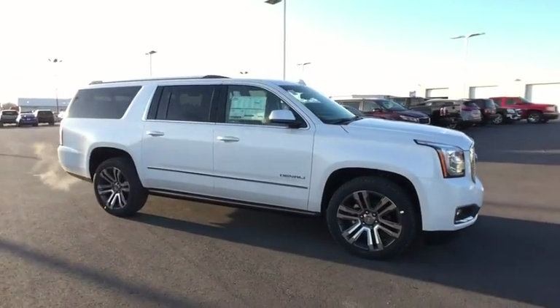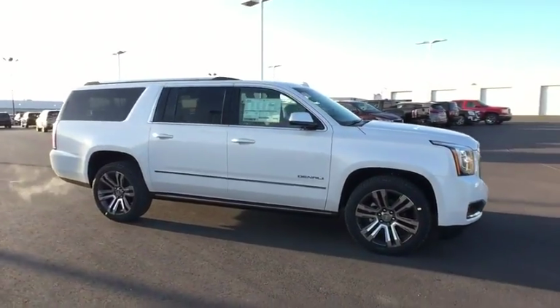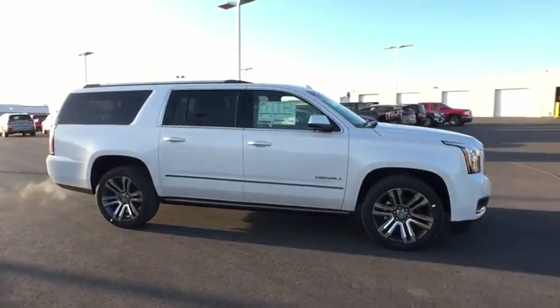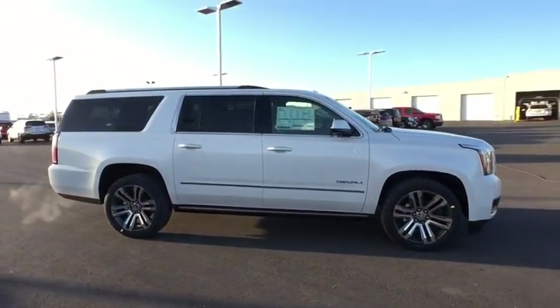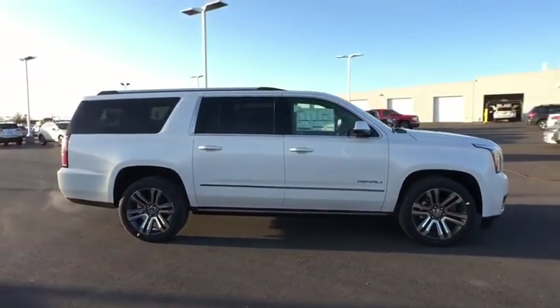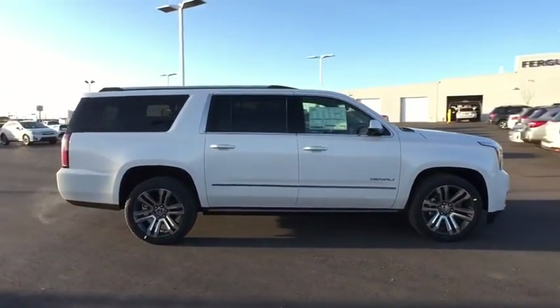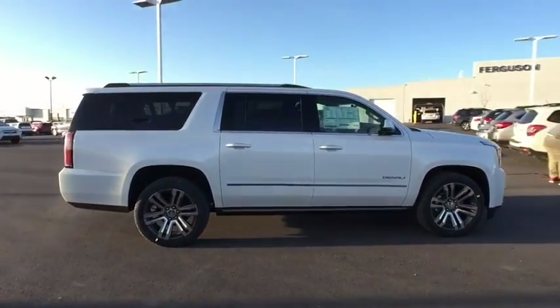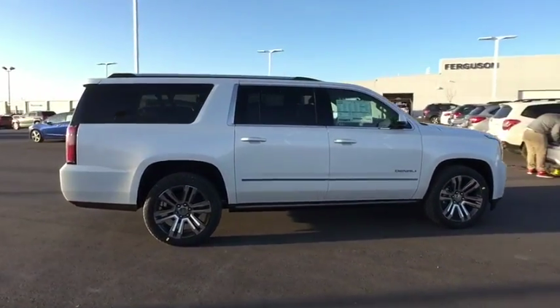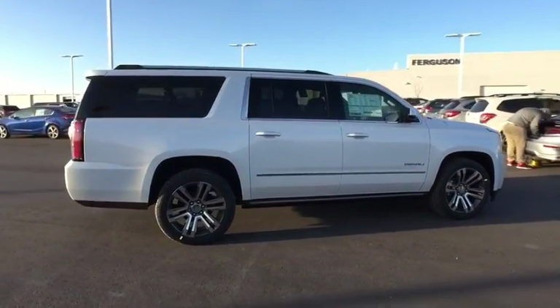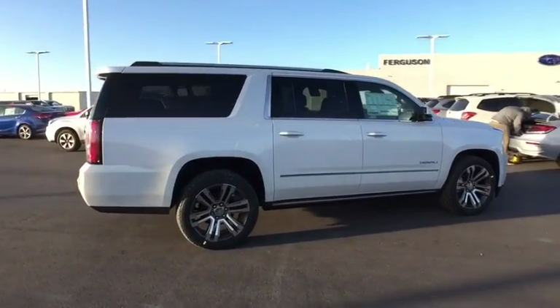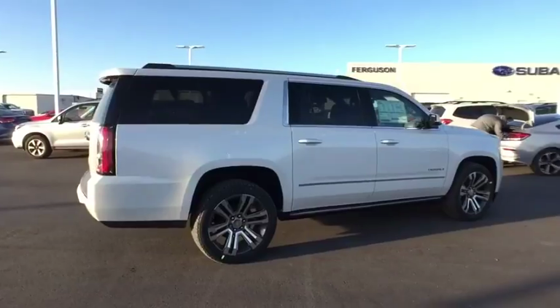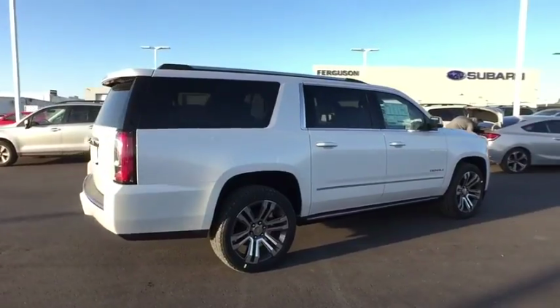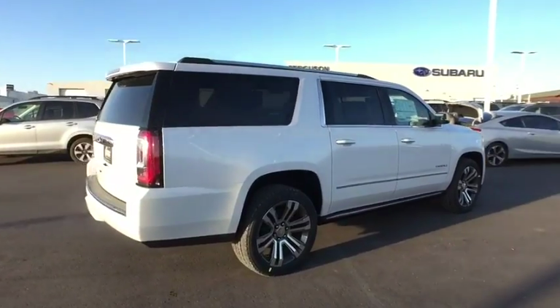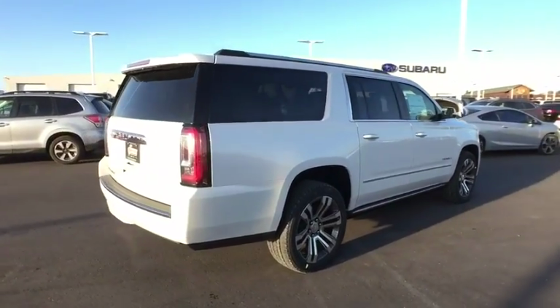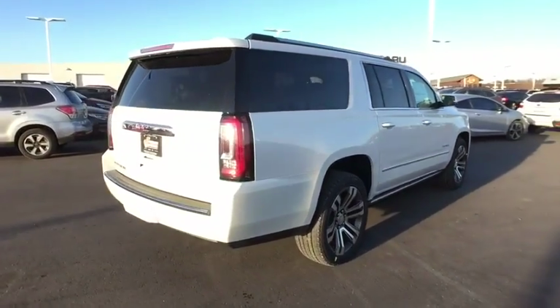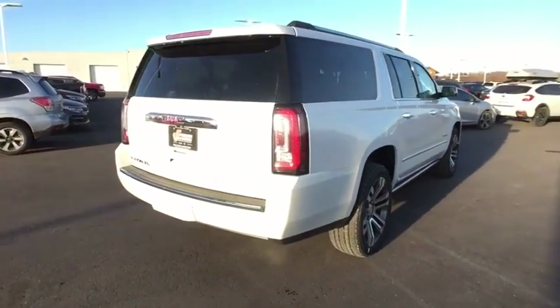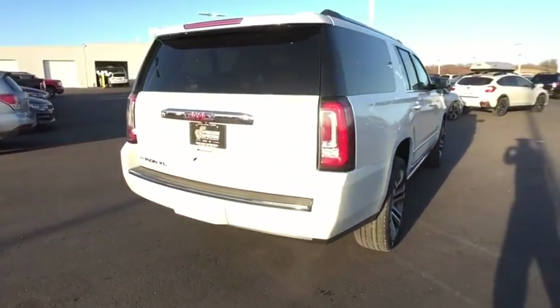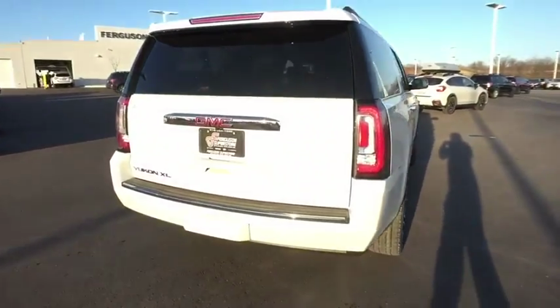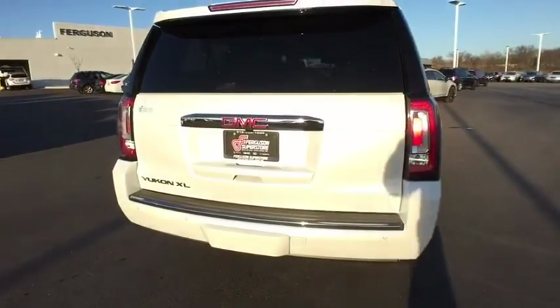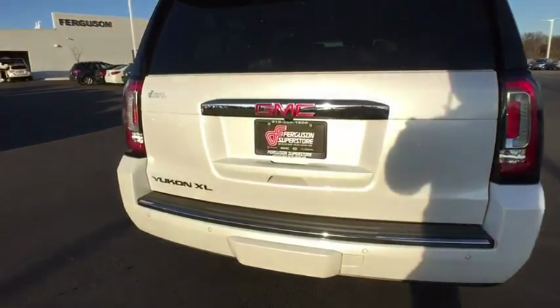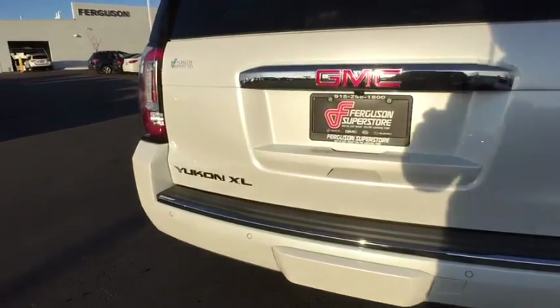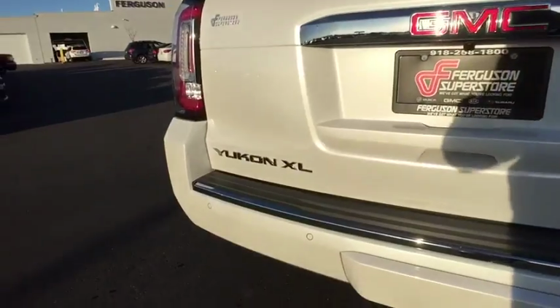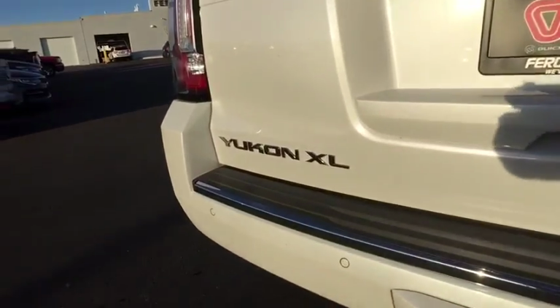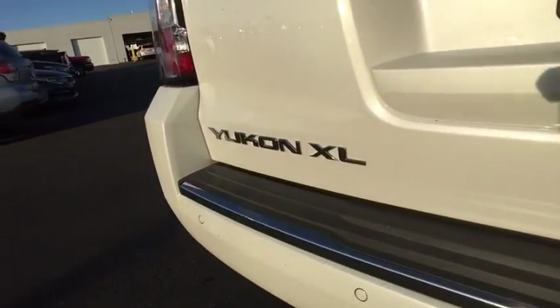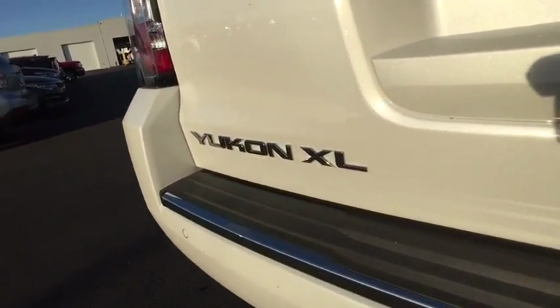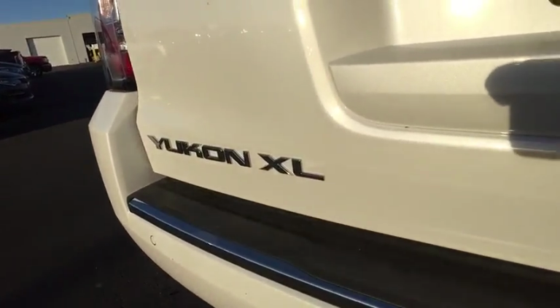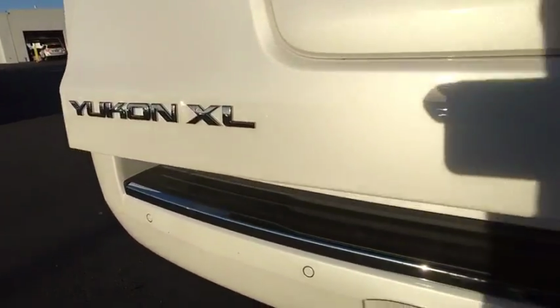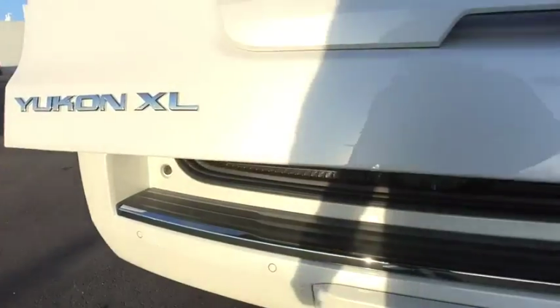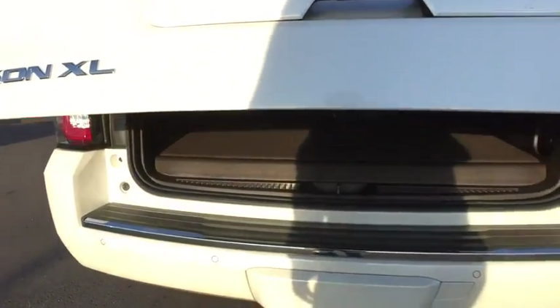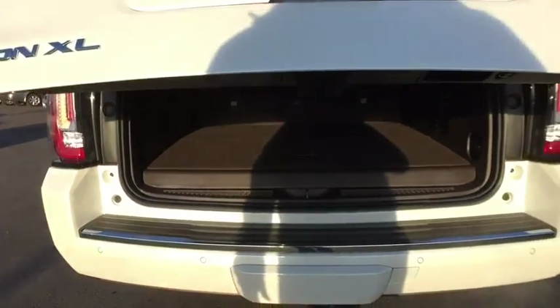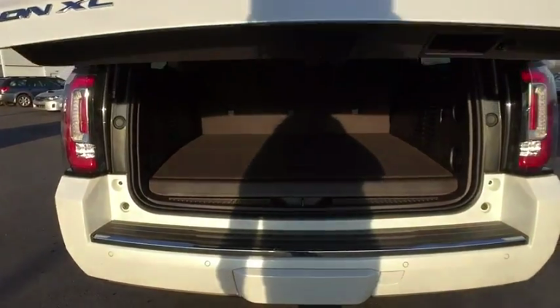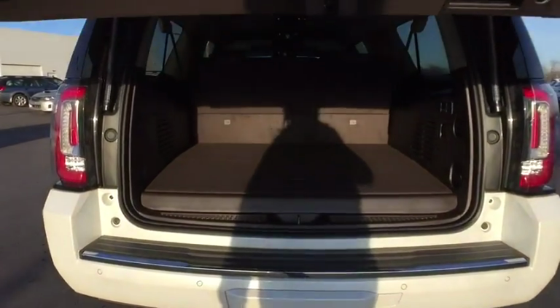Here are some of this vehicle's great options: remote engine start, steering wheel audio controls, keyless entry, power passenger seat, navigation system, anti-lock braking system, tow hitch, power liftgate, lane departure warning, stability control.